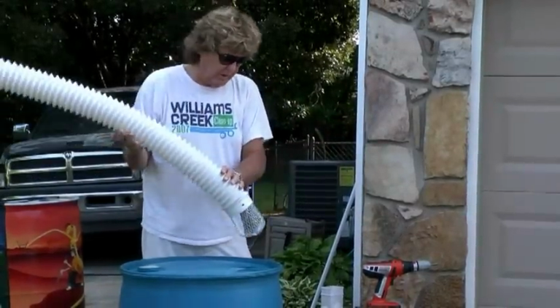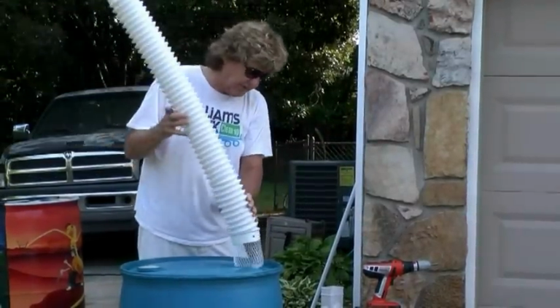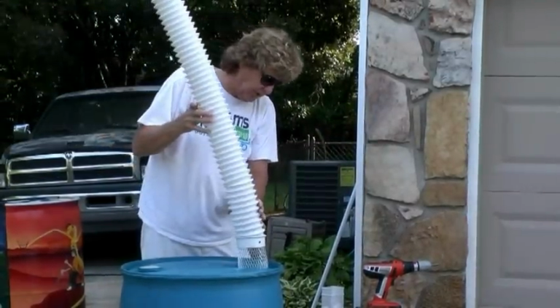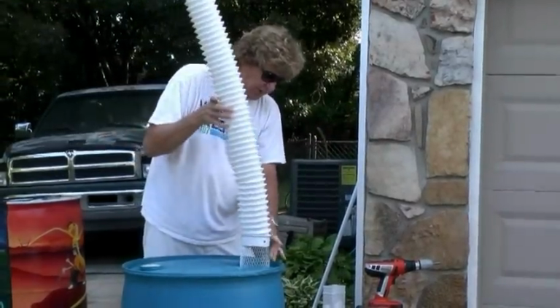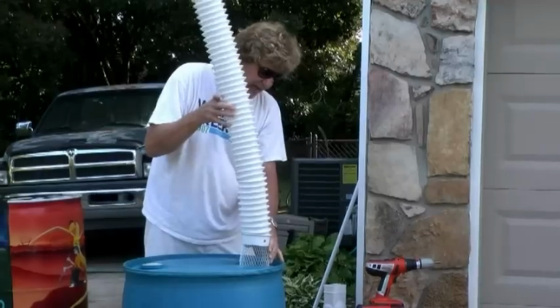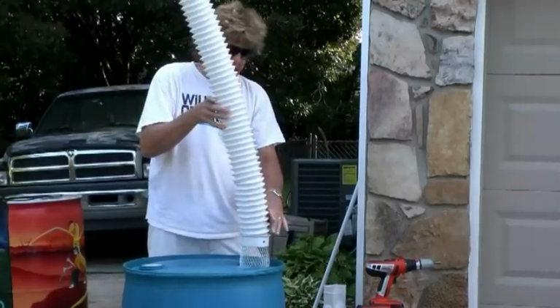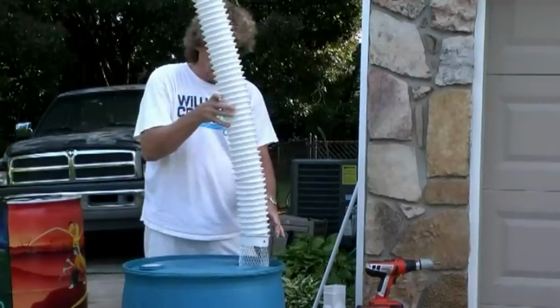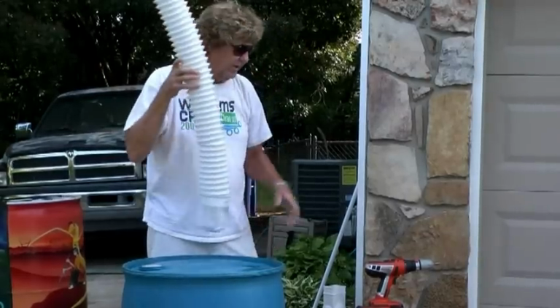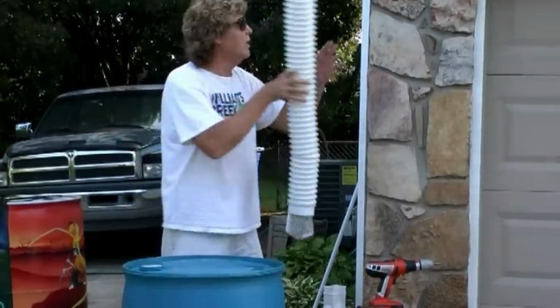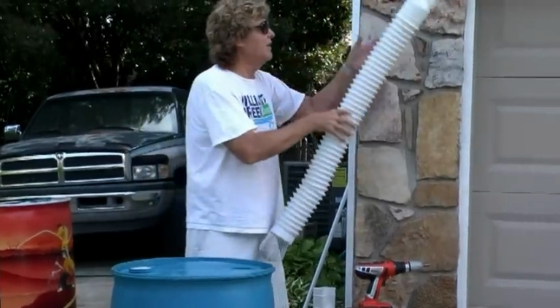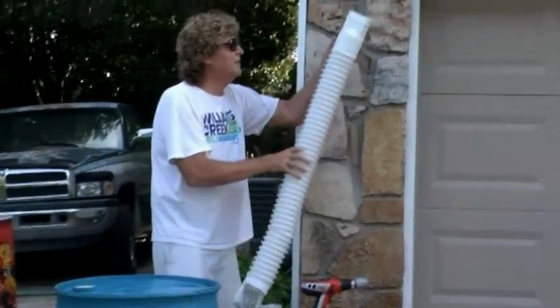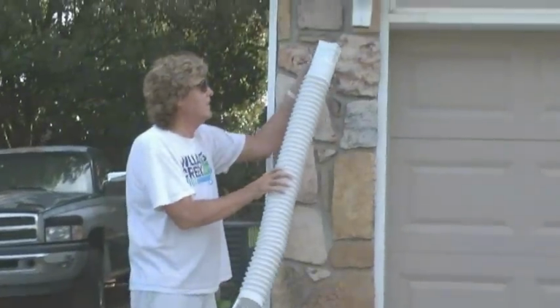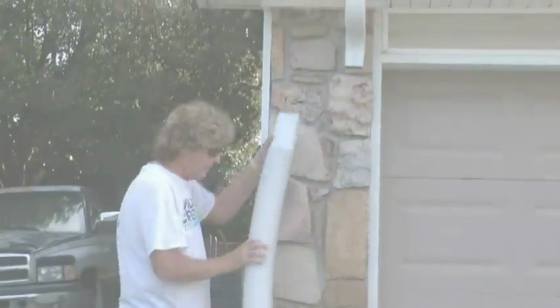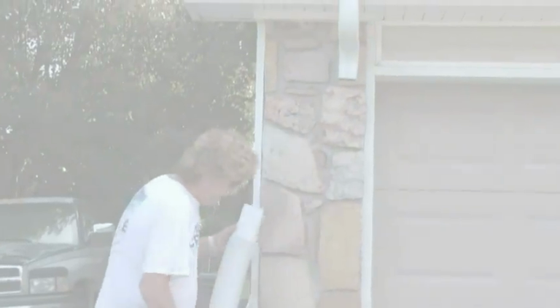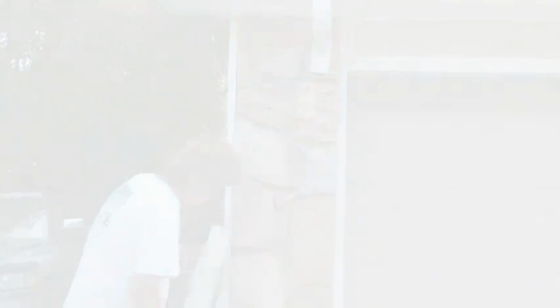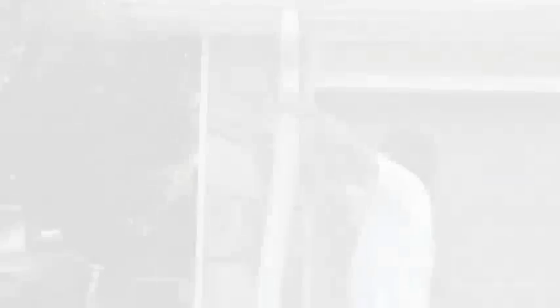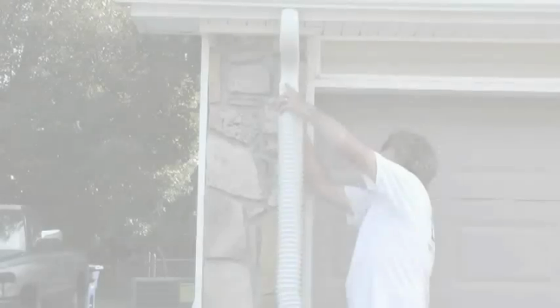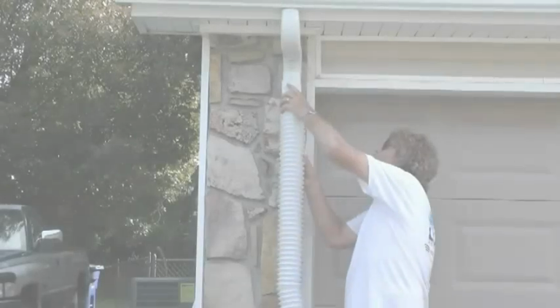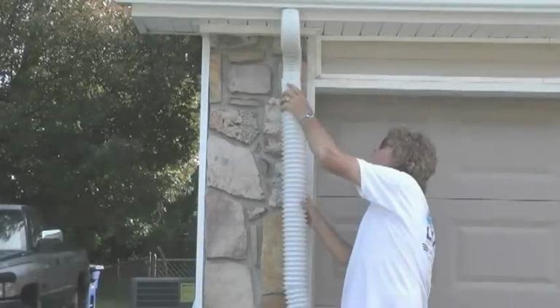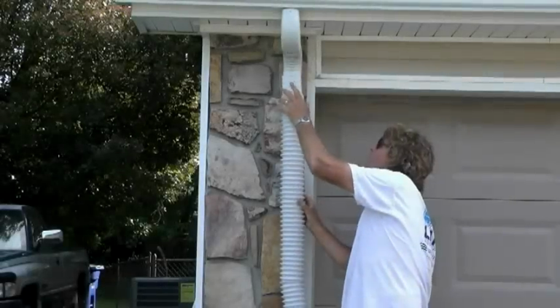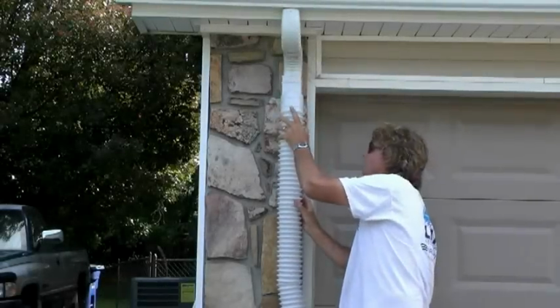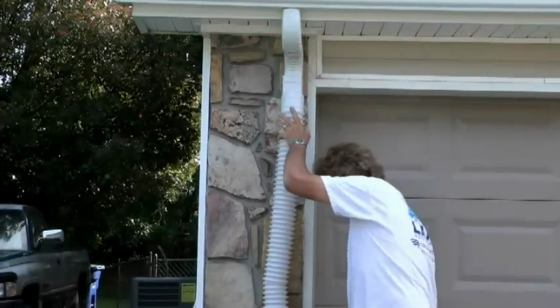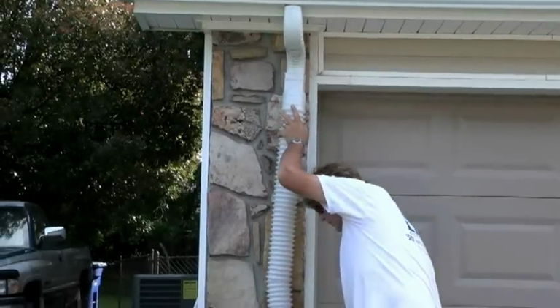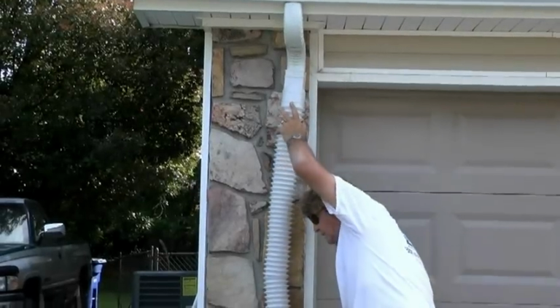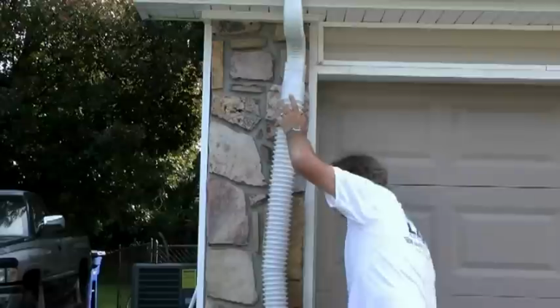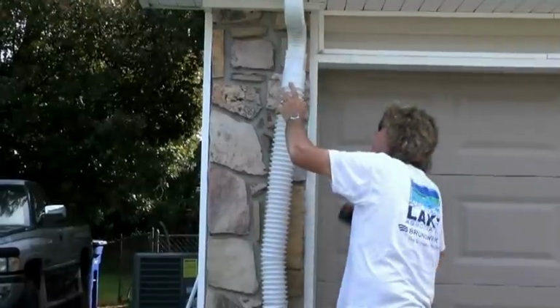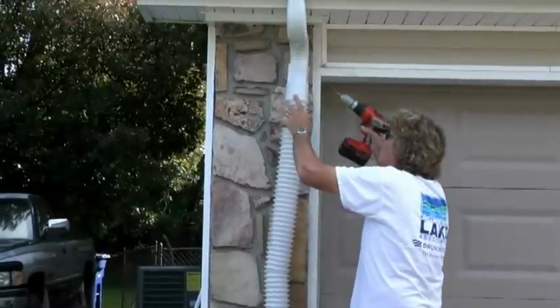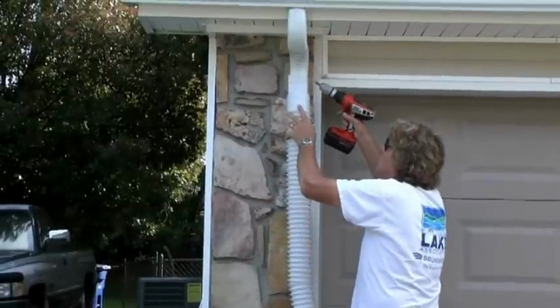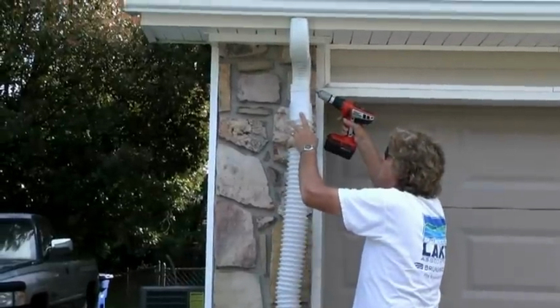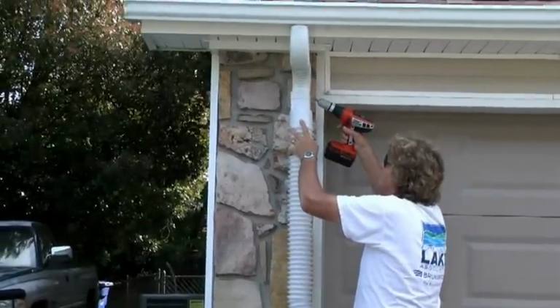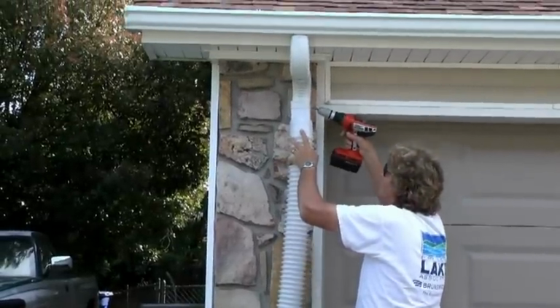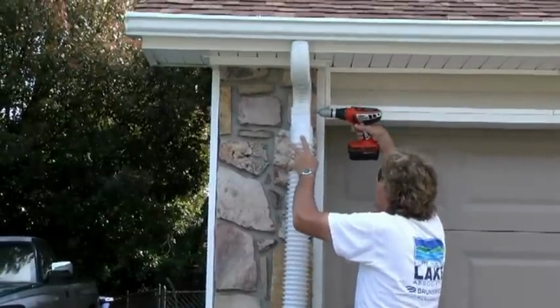The basket is going to go inside along with this. Now you've got to attach this end to the gutter. It's really simple — there are little dimples on the sides.